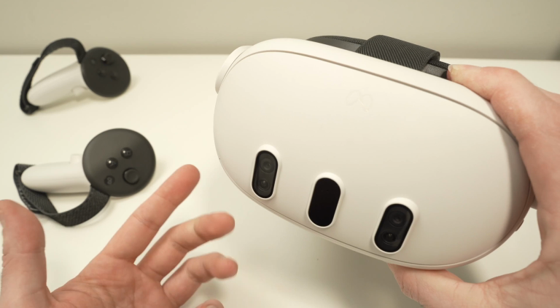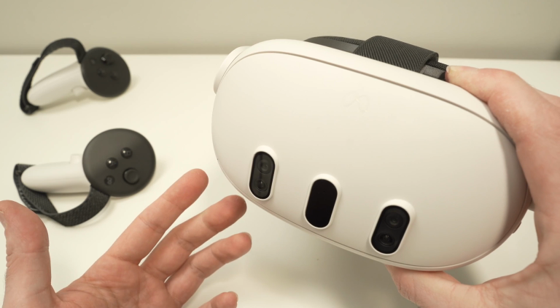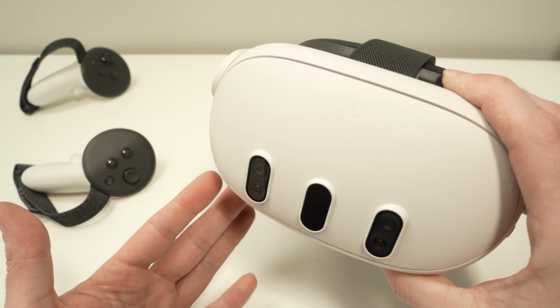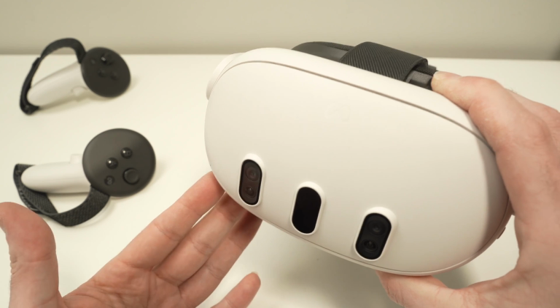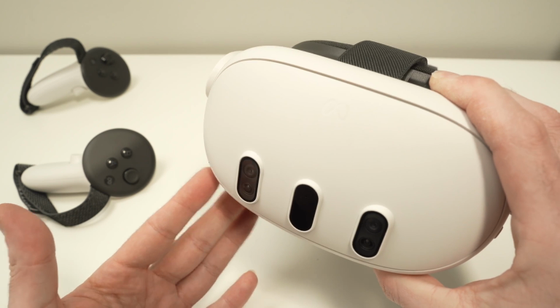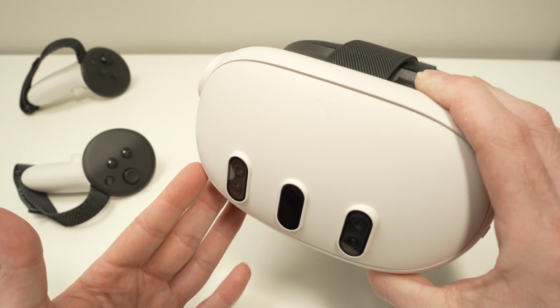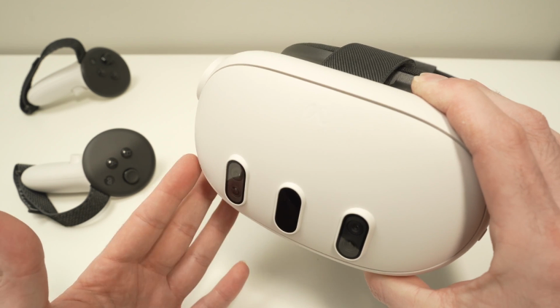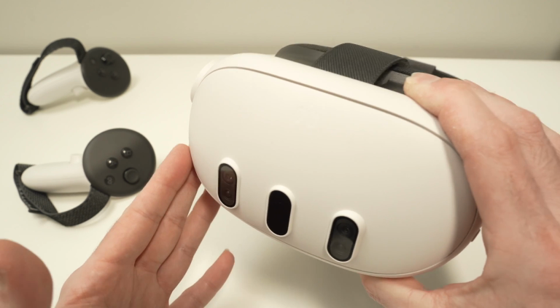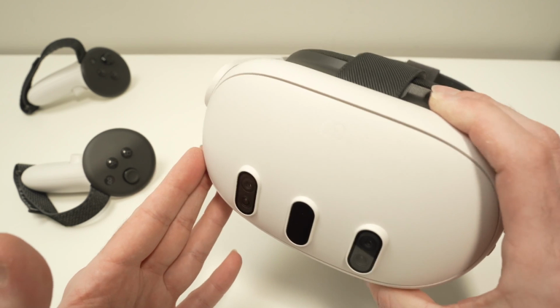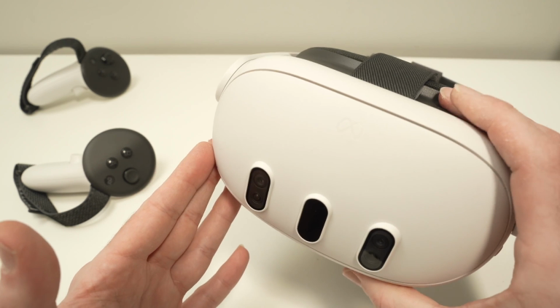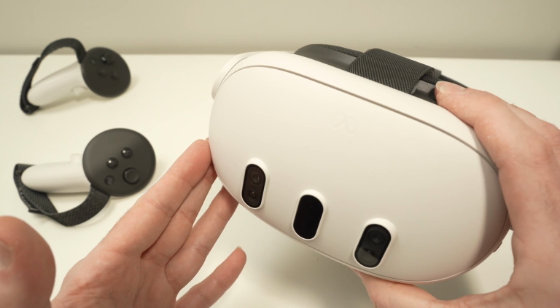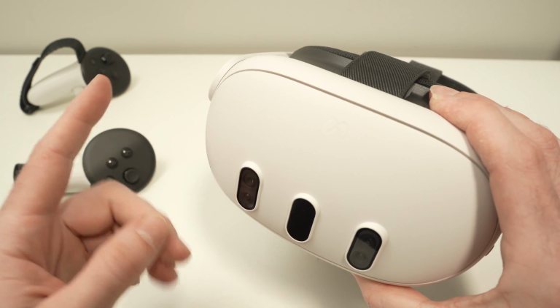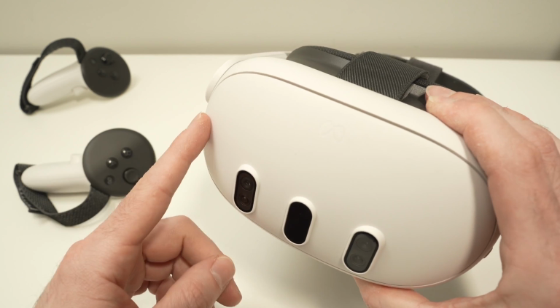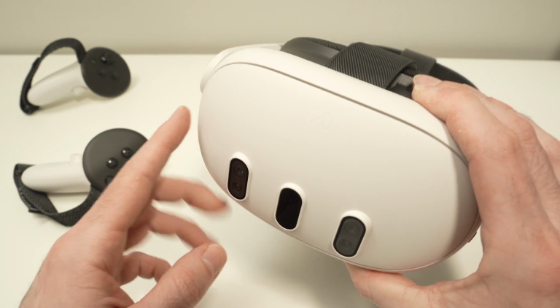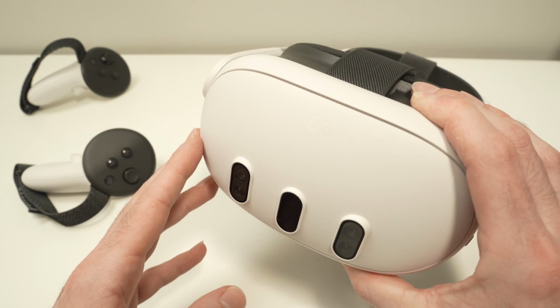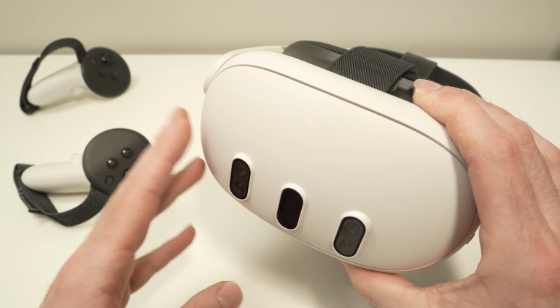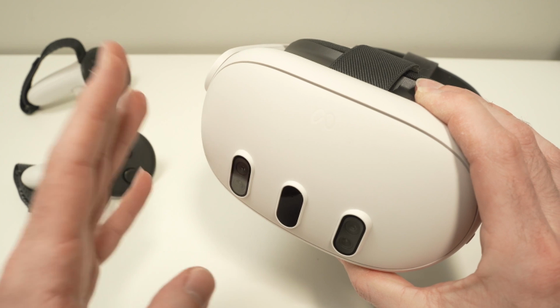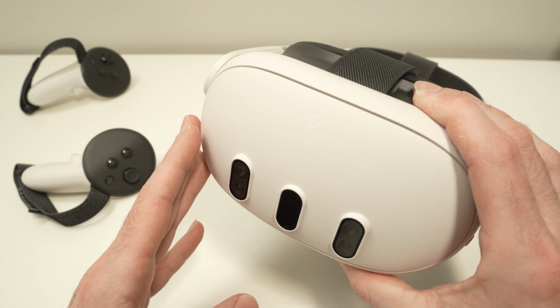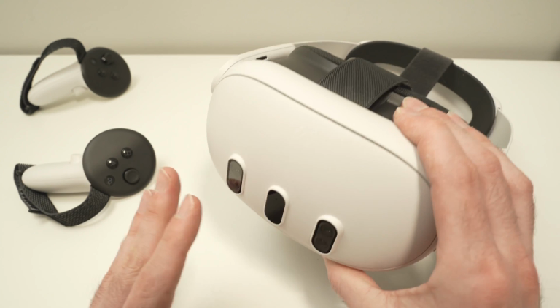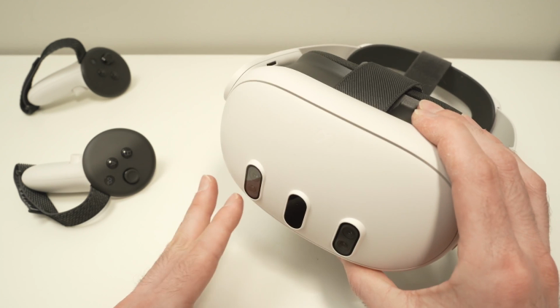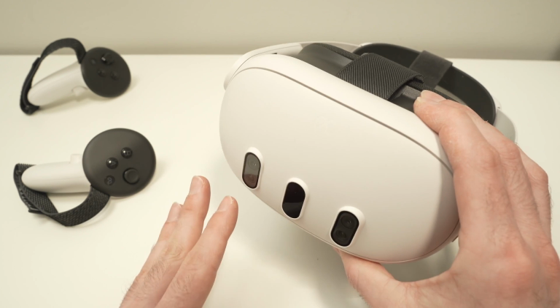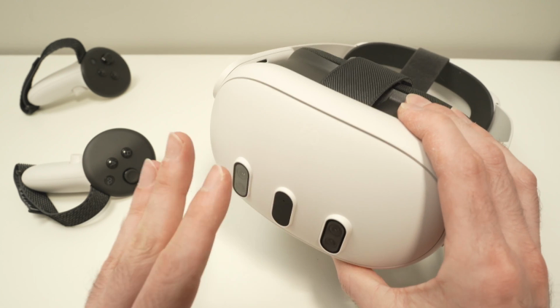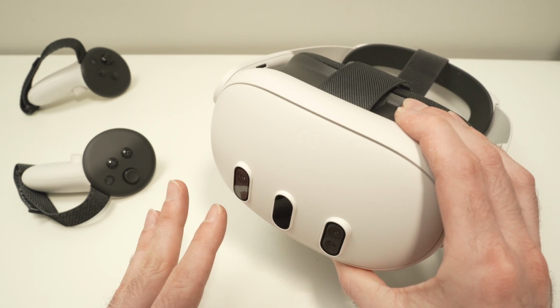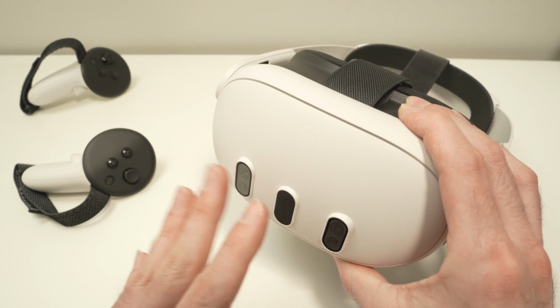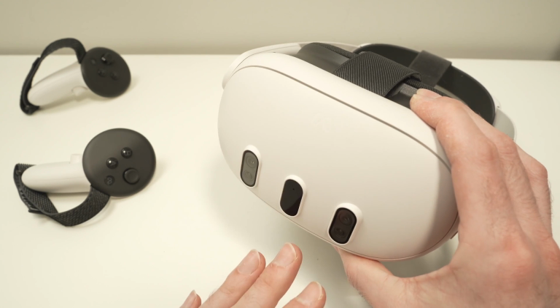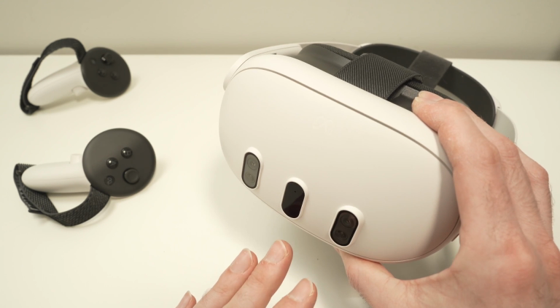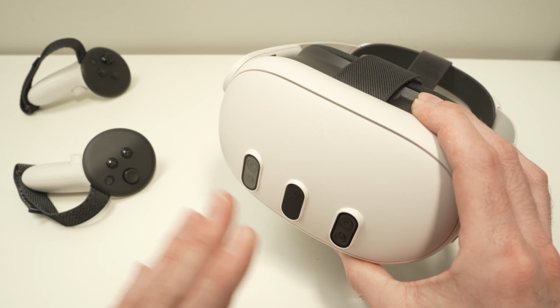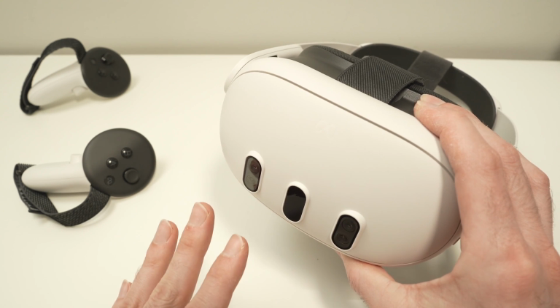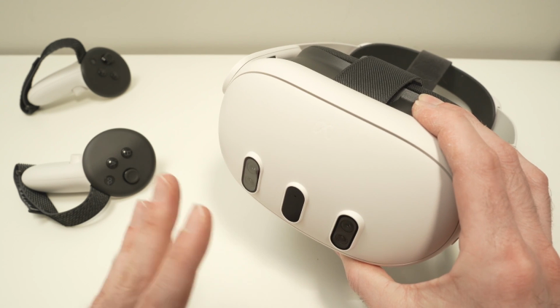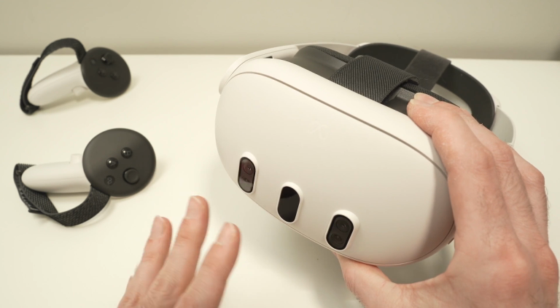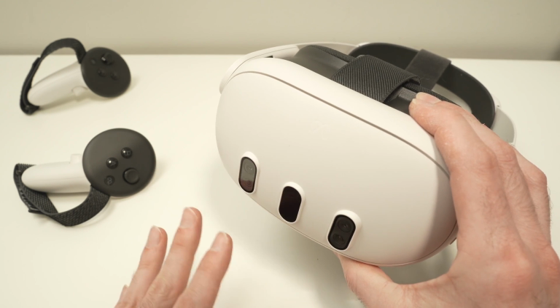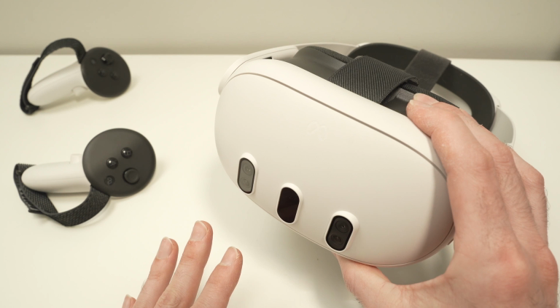In this video, I'll show you how to fix a black screen problem with your Meta Quest 3. There are many different reasons why this could happen and I'll show you how to fix this.